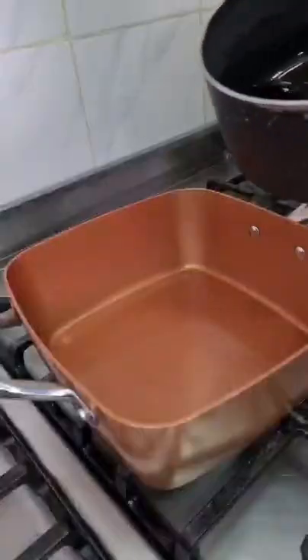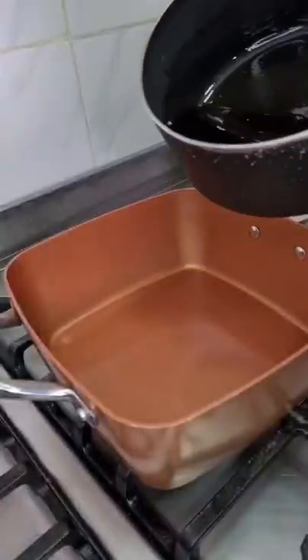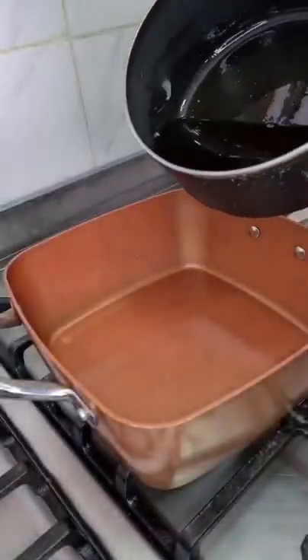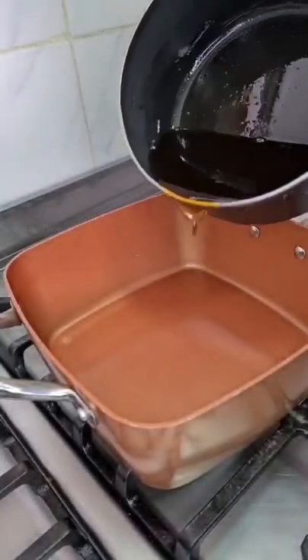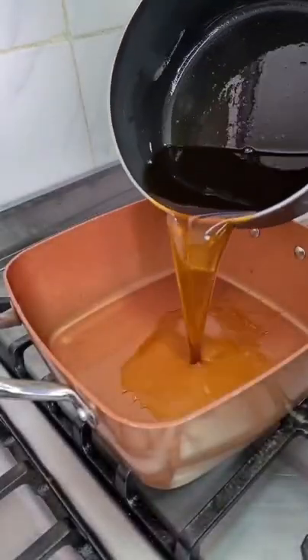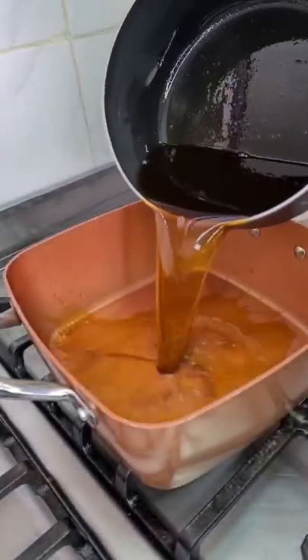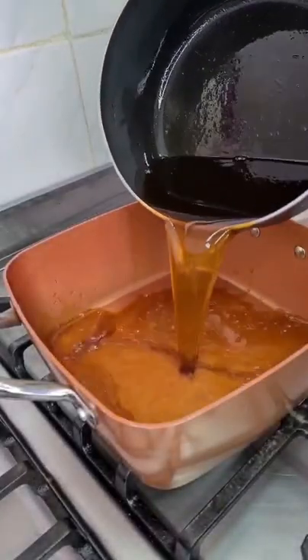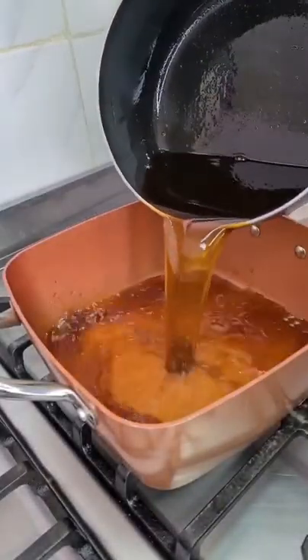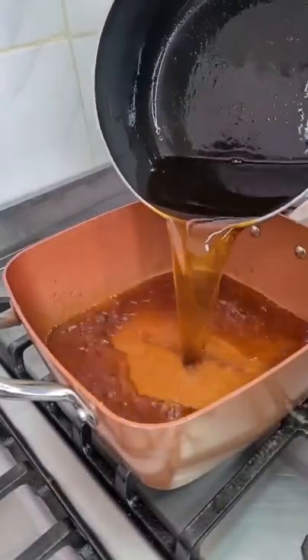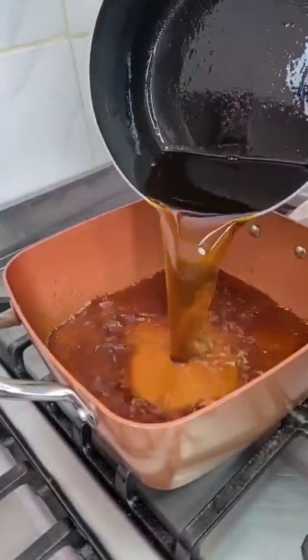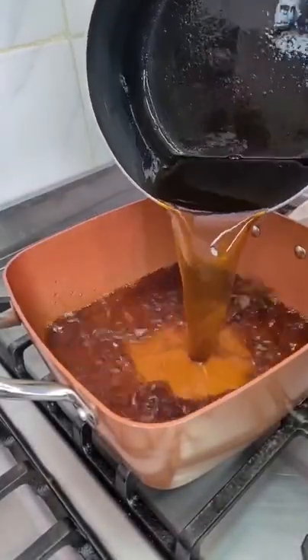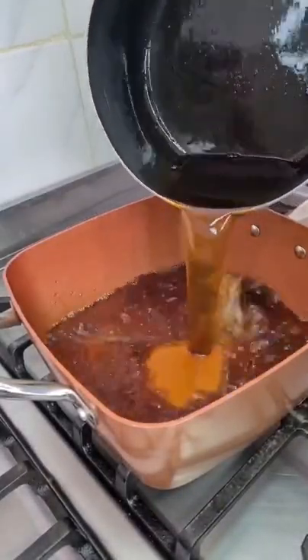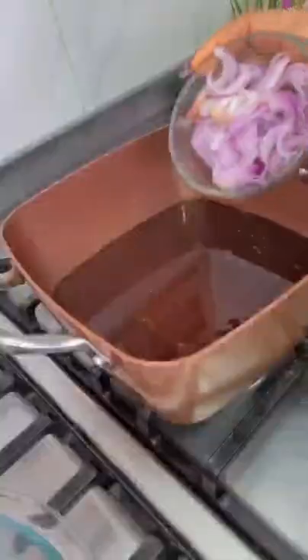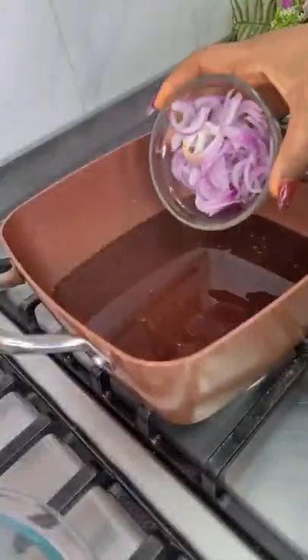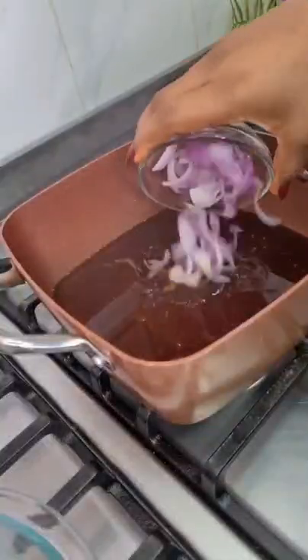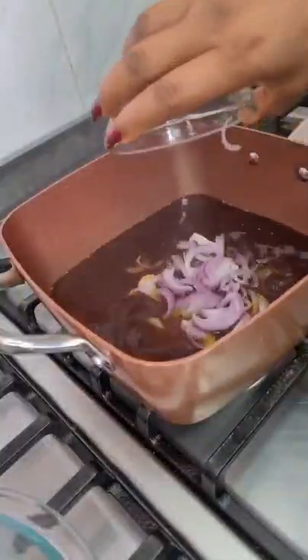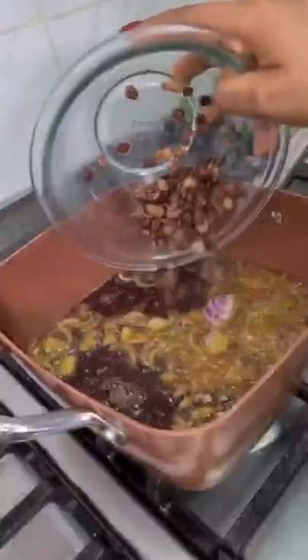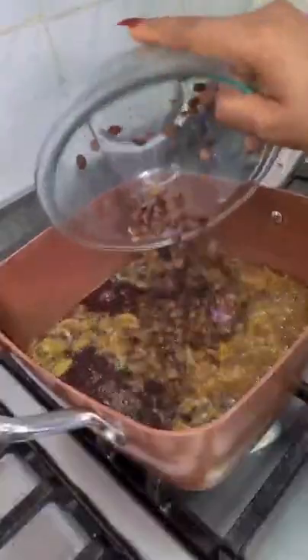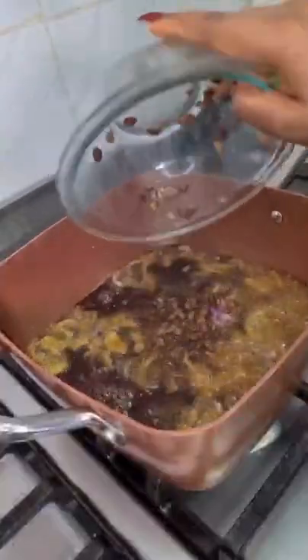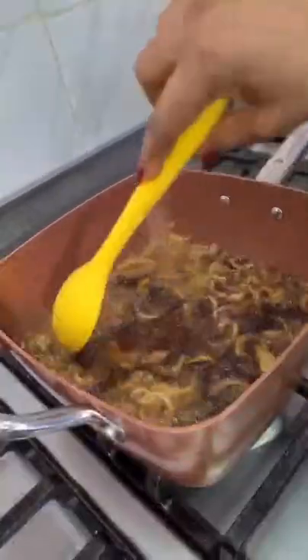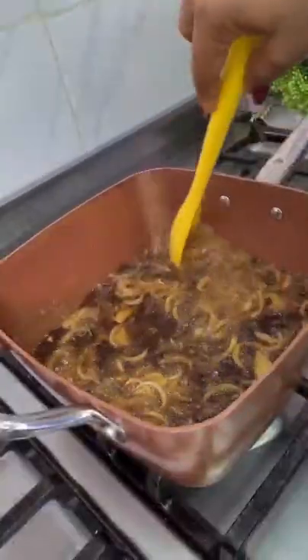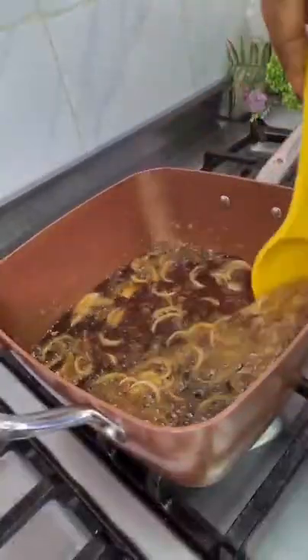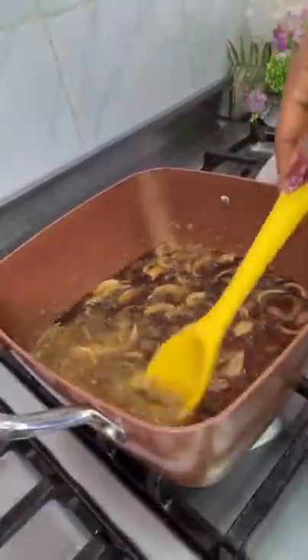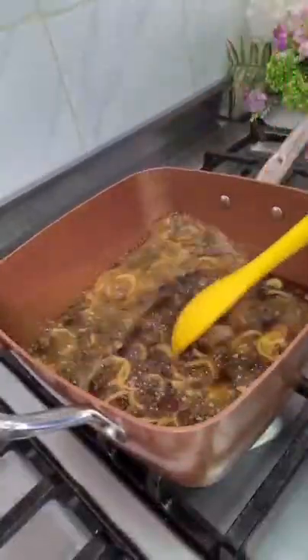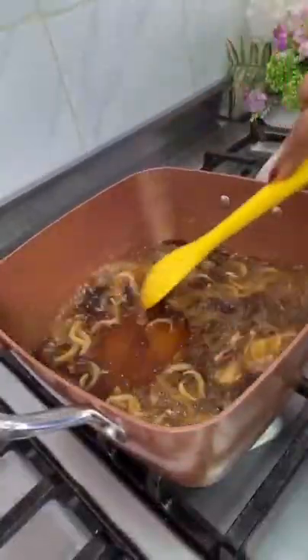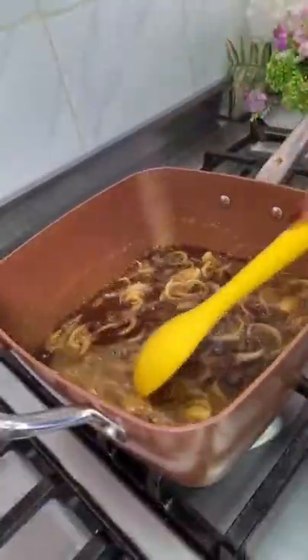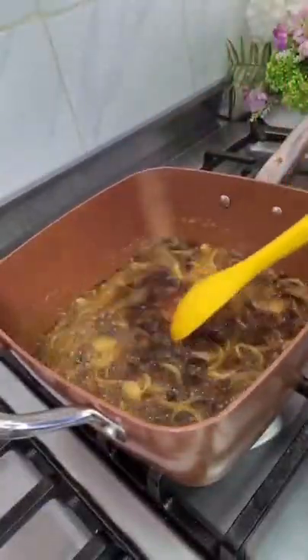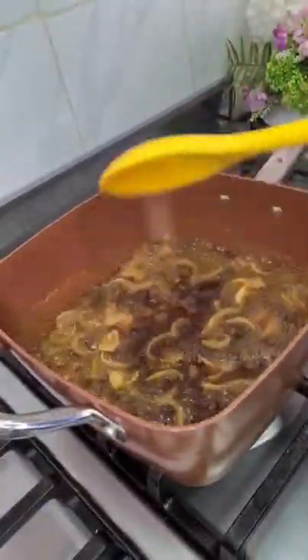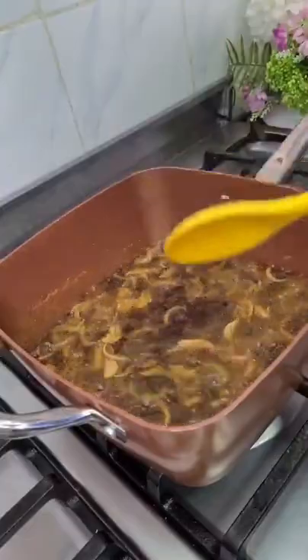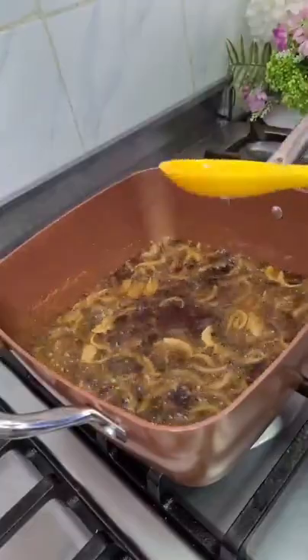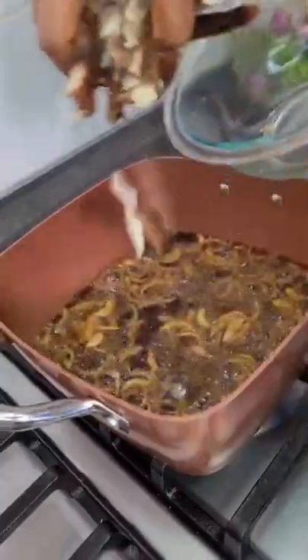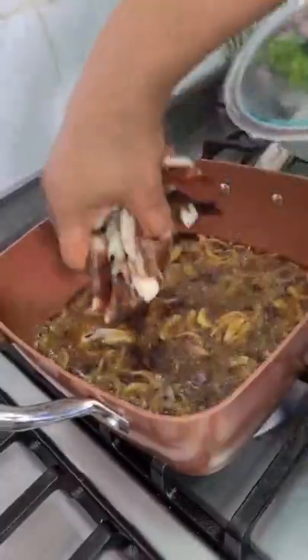In a pan, add some bleached palm oil. Yes, we're using bleached palm oil for this recipe. Add your onions and your iru. Give this a good mix till everywhere becomes nice and fragrant.